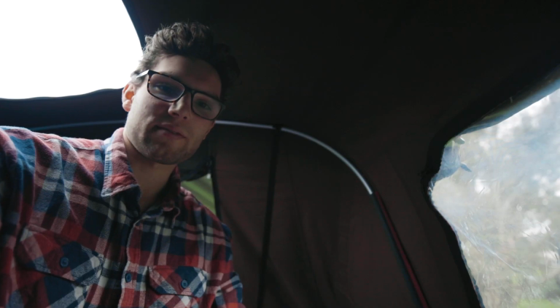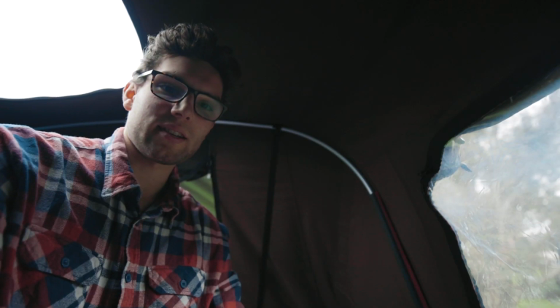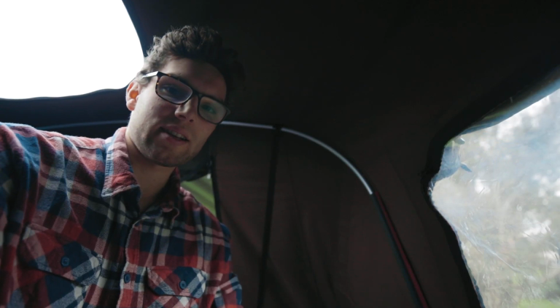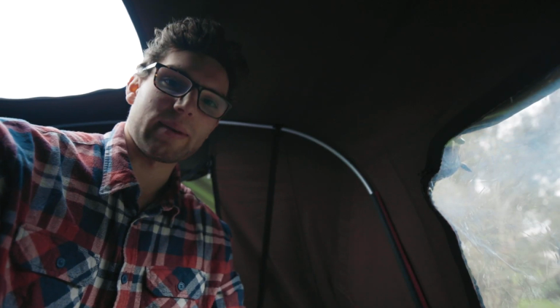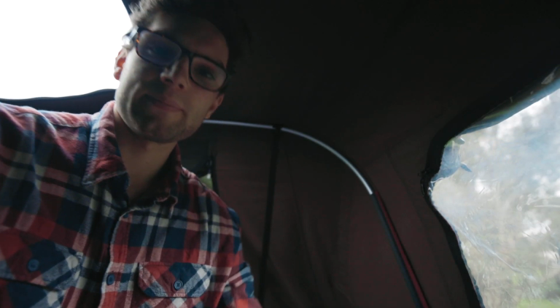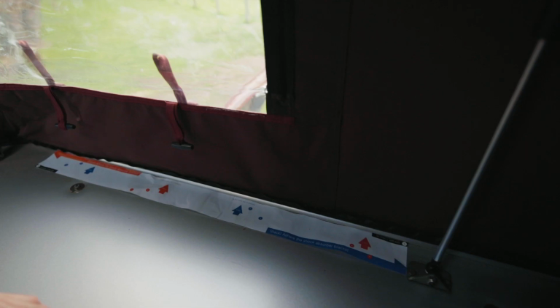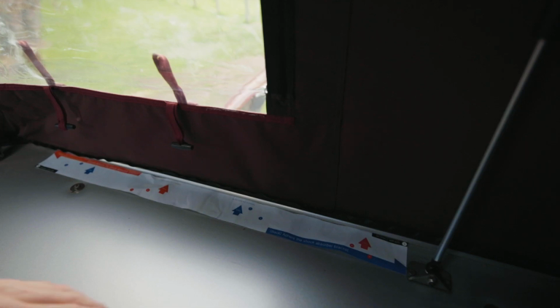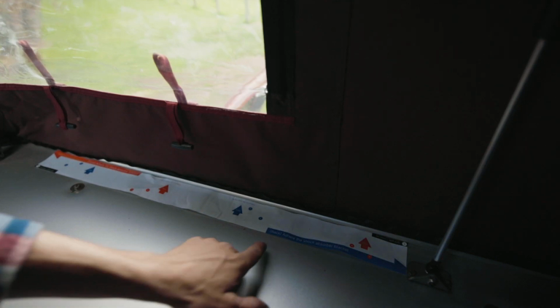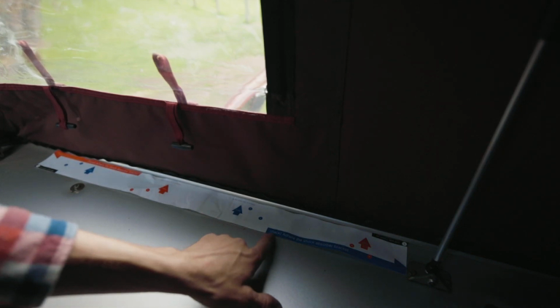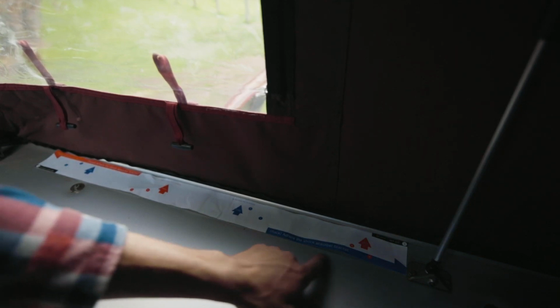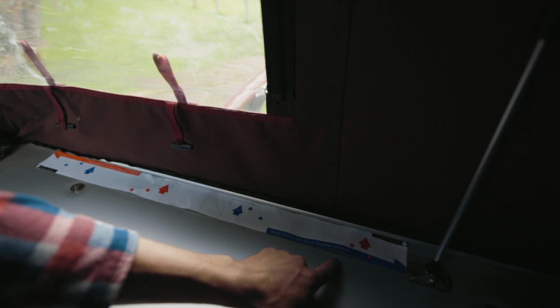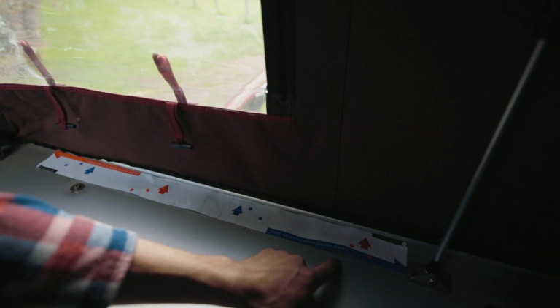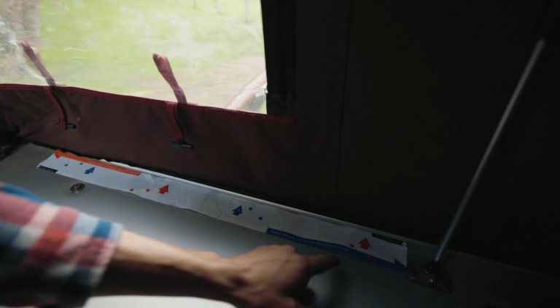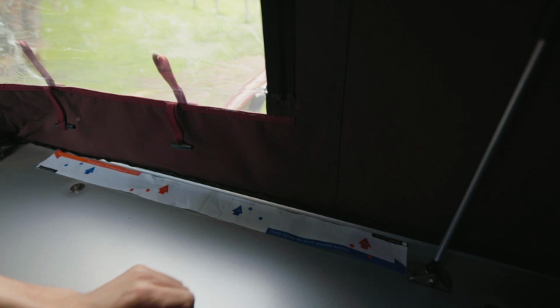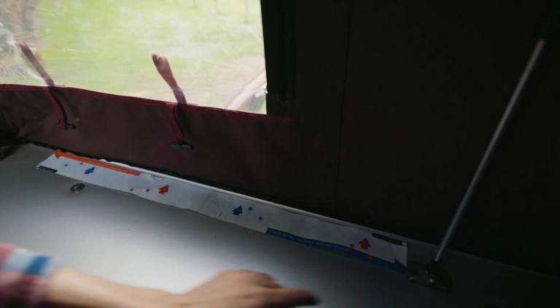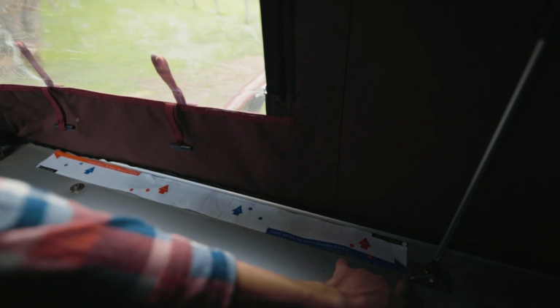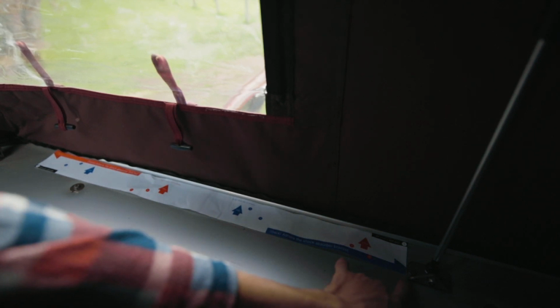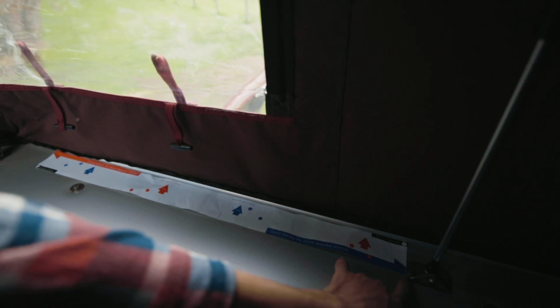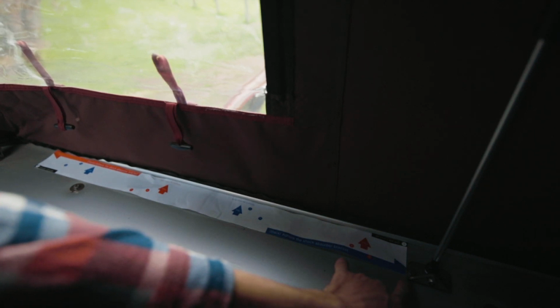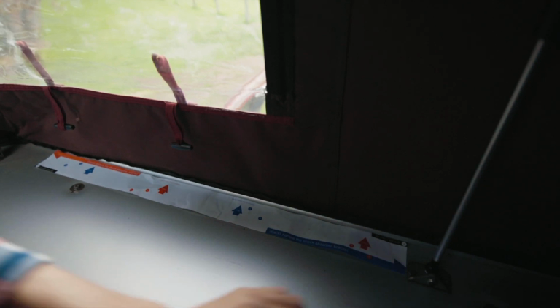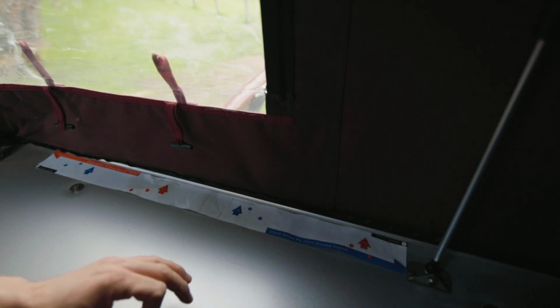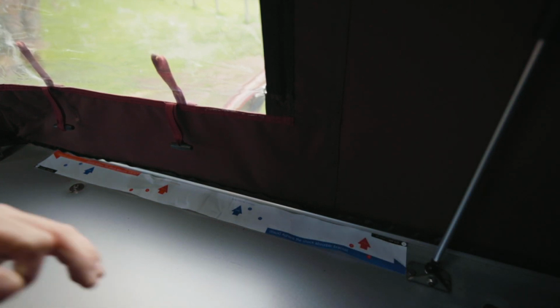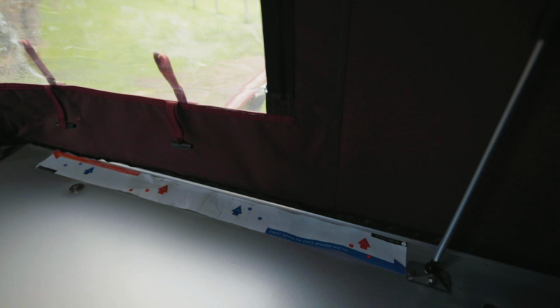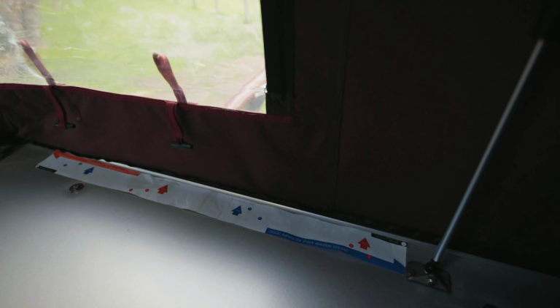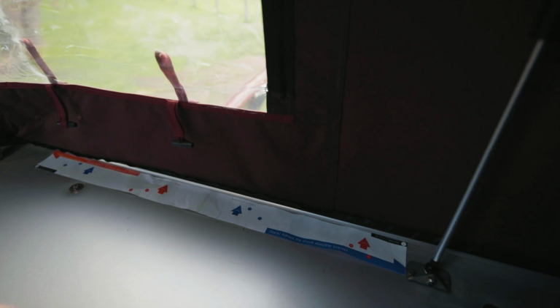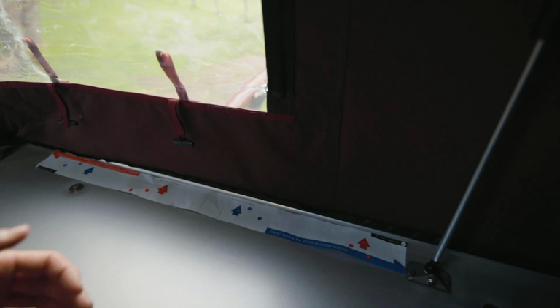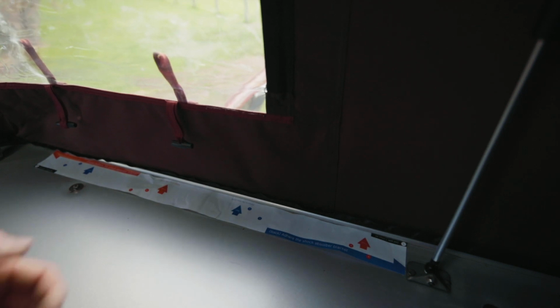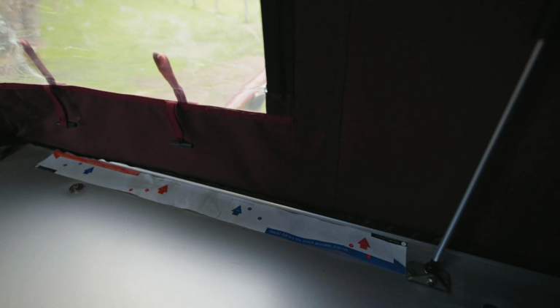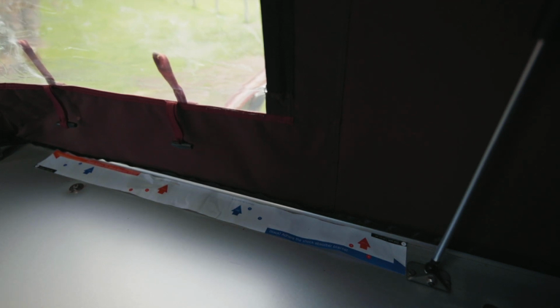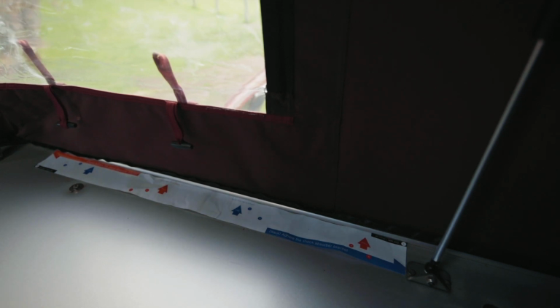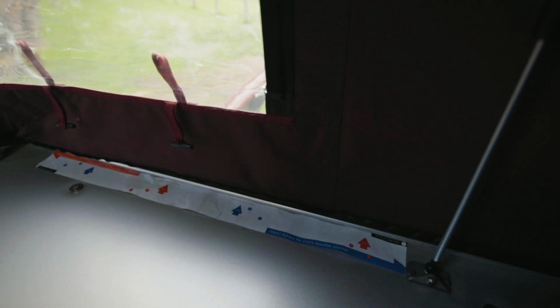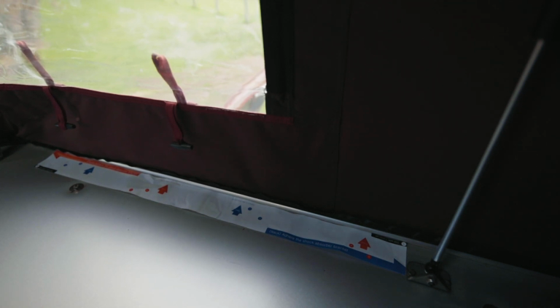That's the front all done, now time for the back. With the back we're referring to the blue directions, and we're going to line it up again with the bracket. Other than that, the rest of the process is the same as the front, so I'm not going to bore you with the details — here's a time lapse.